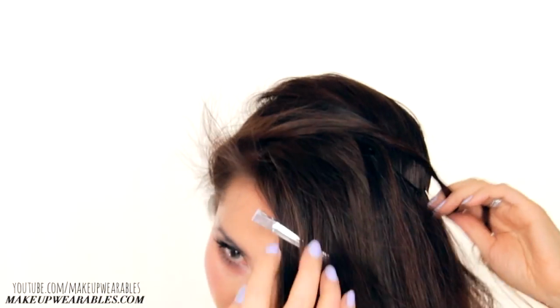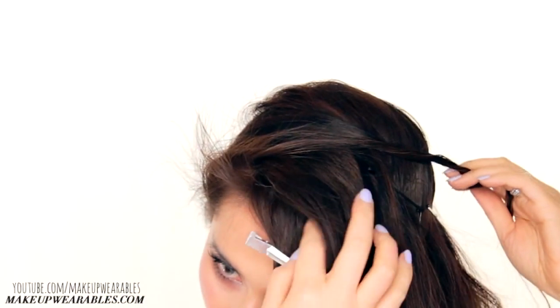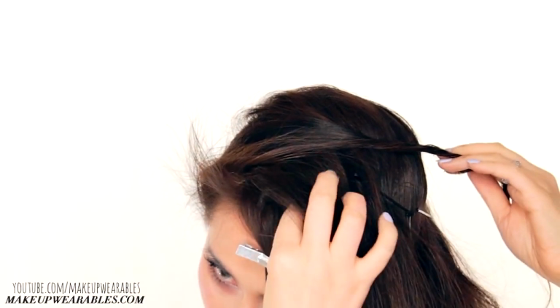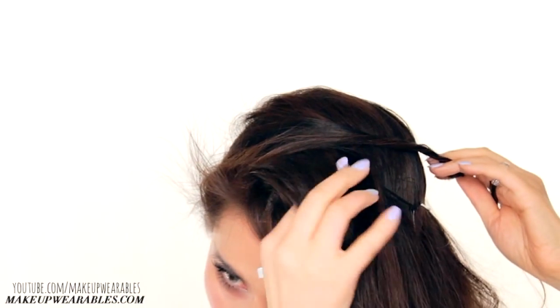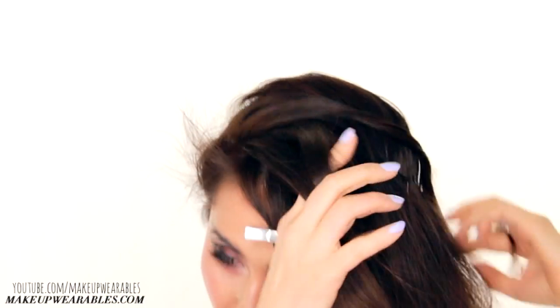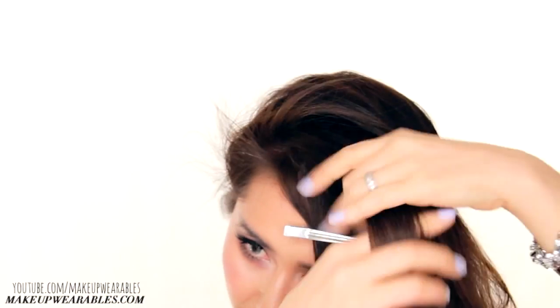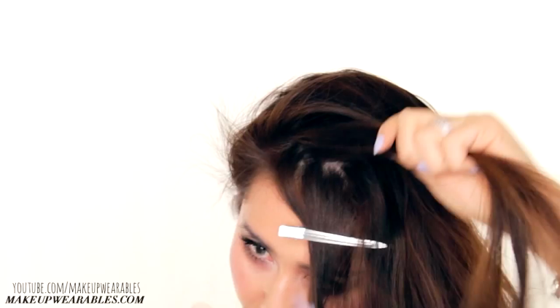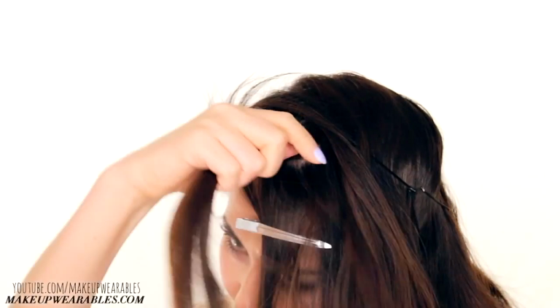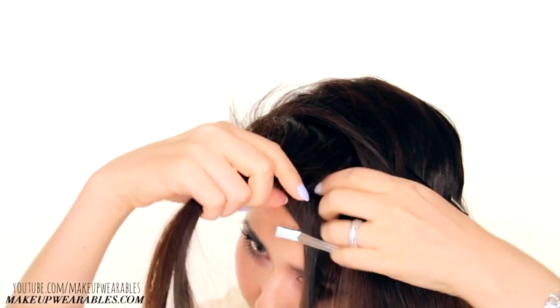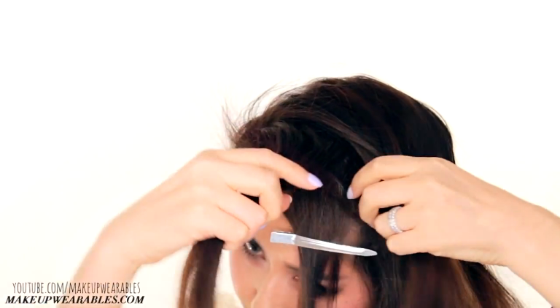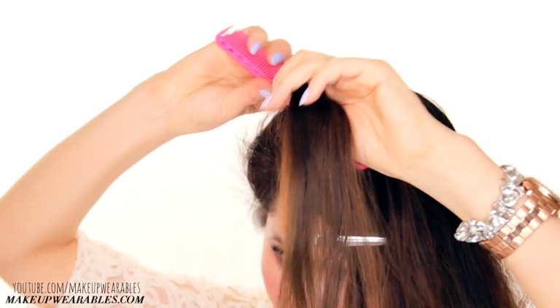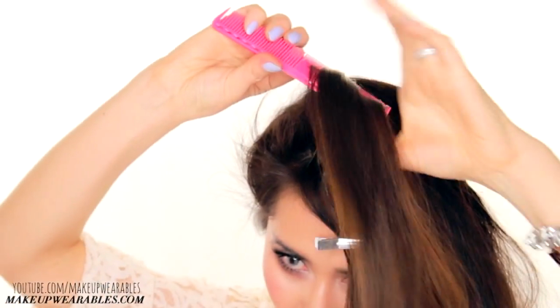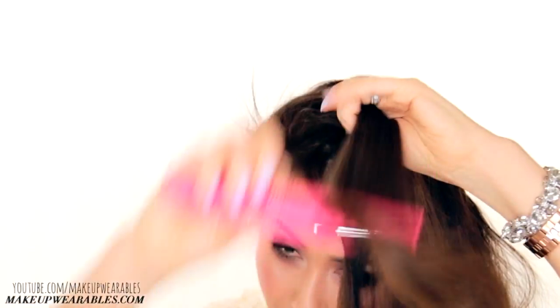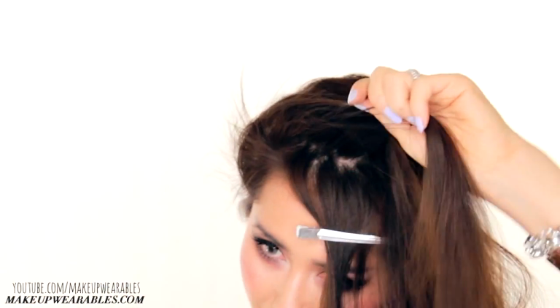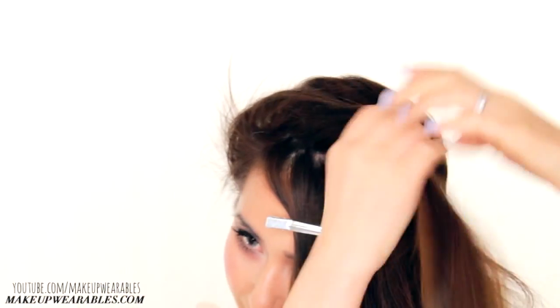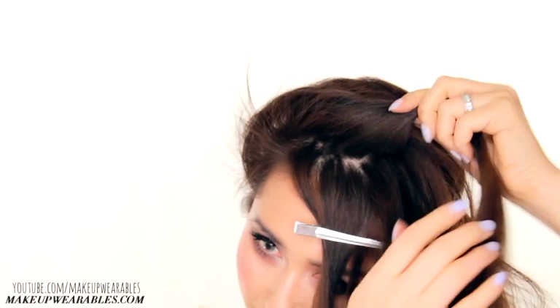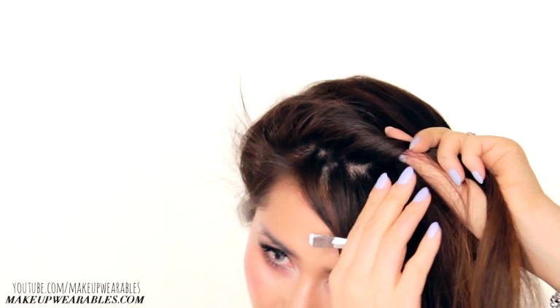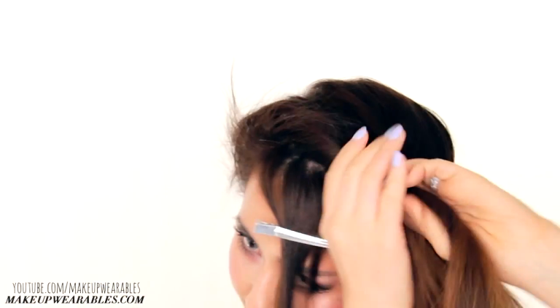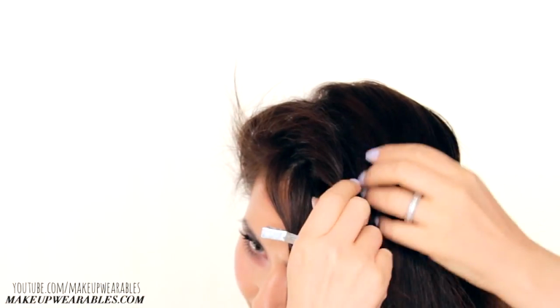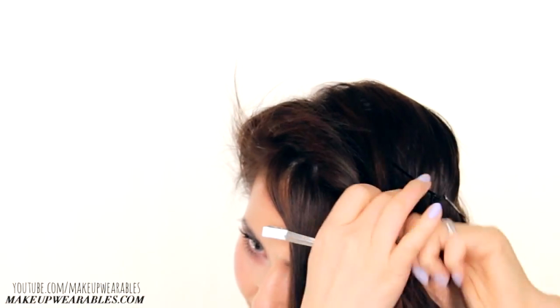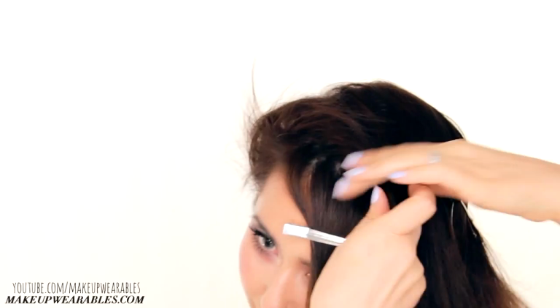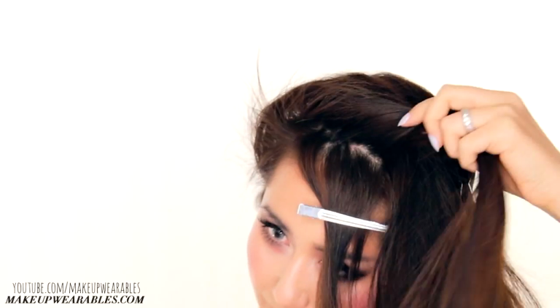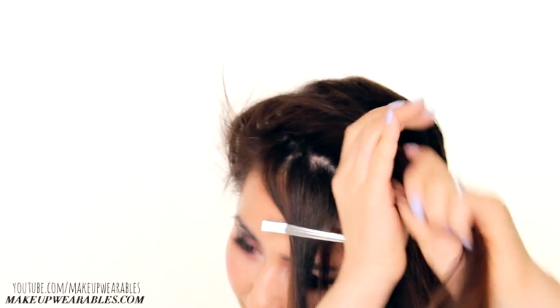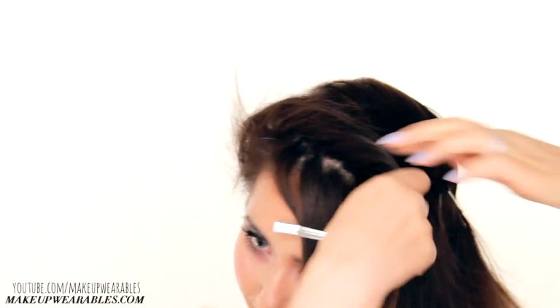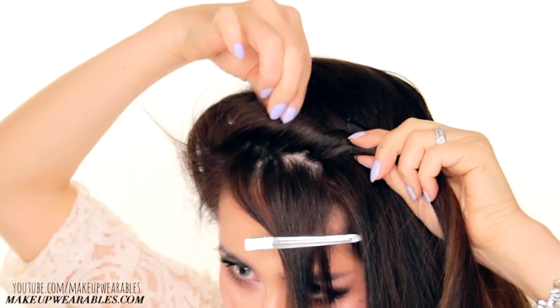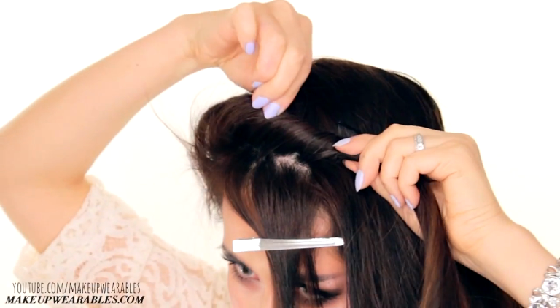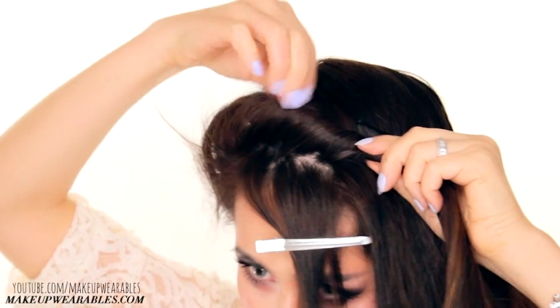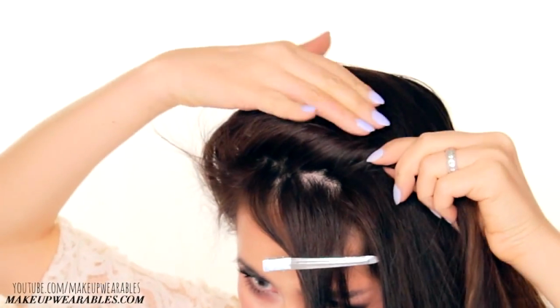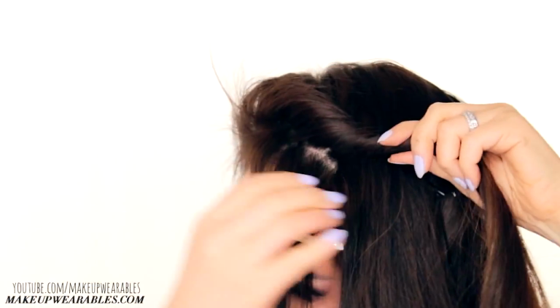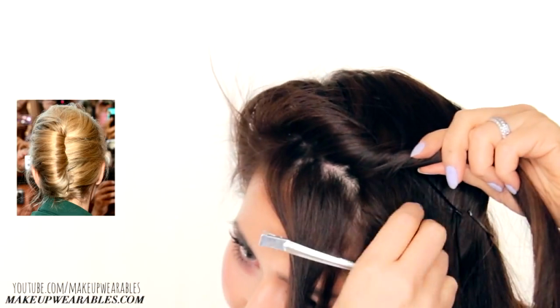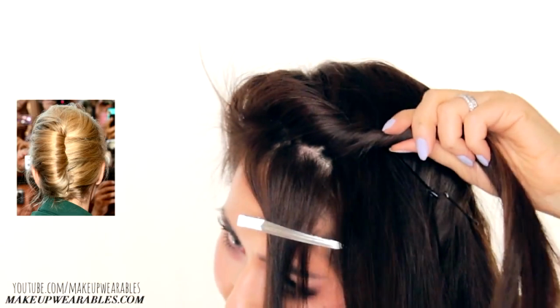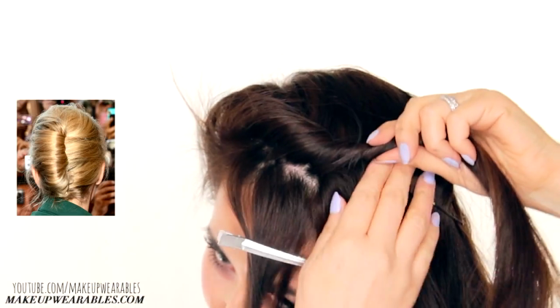Gather your hair in the front and start rolling it away from your face. Start with a small section, then increasingly add in bigger sections as you roll. We're trying to make that classic French twist hairstyle with this.